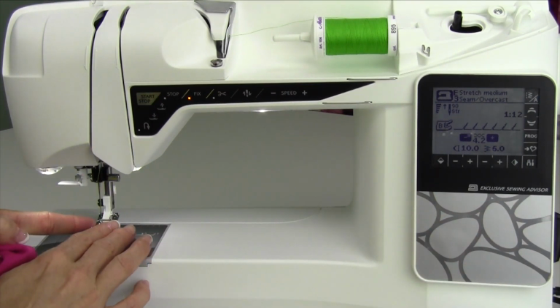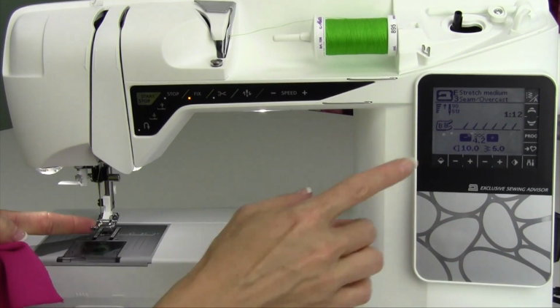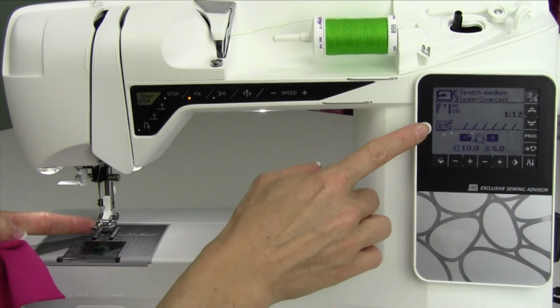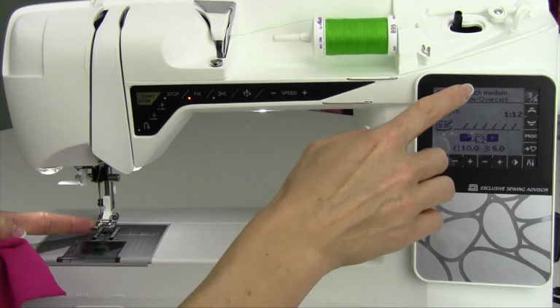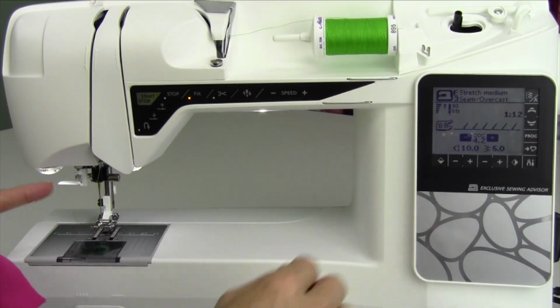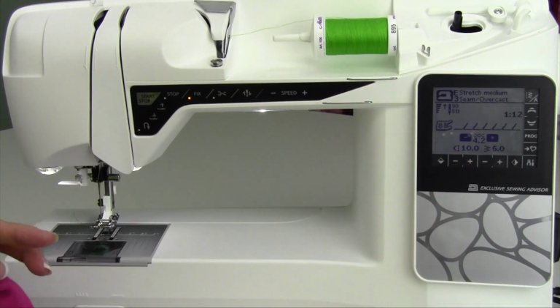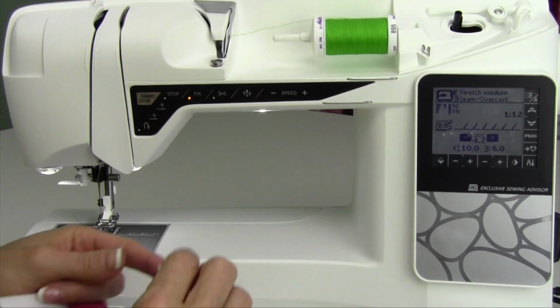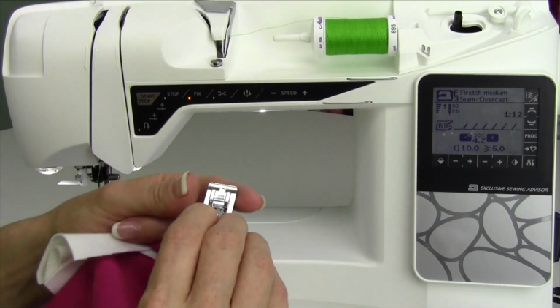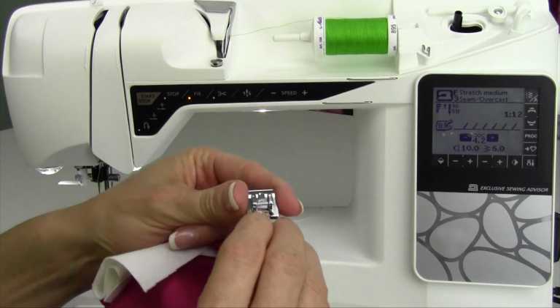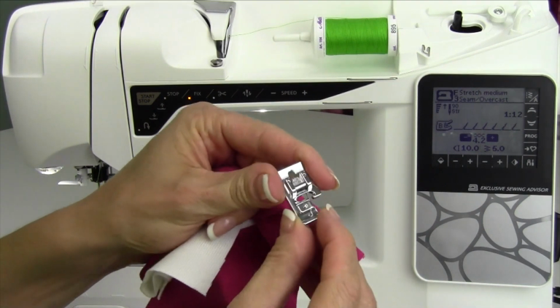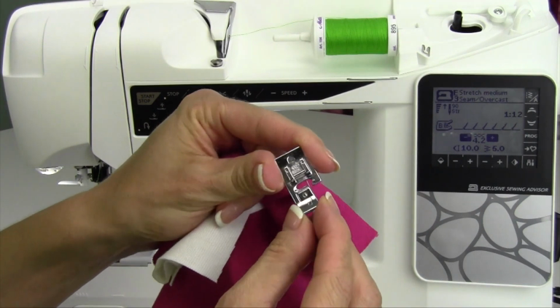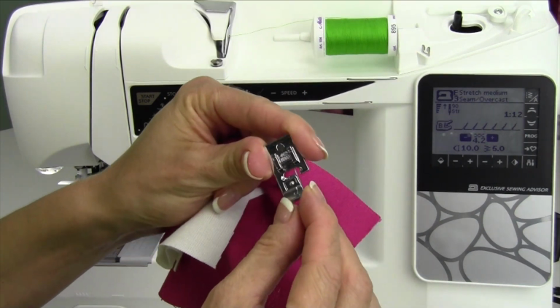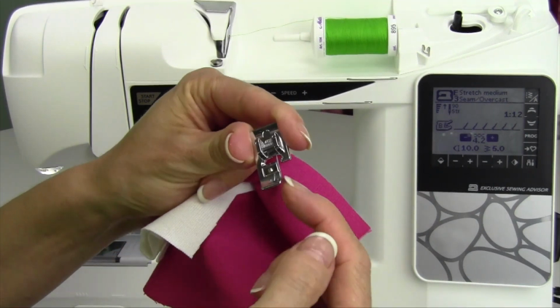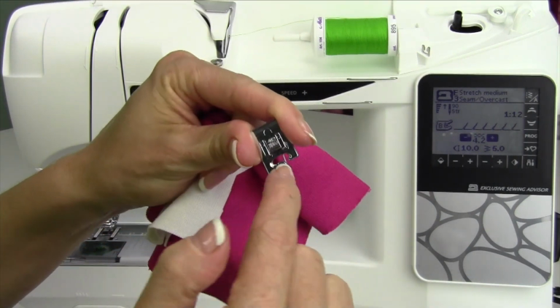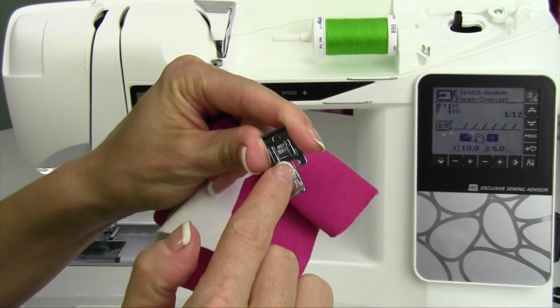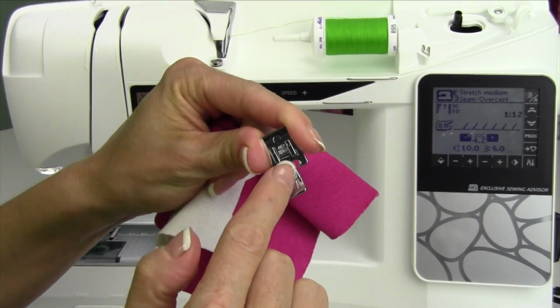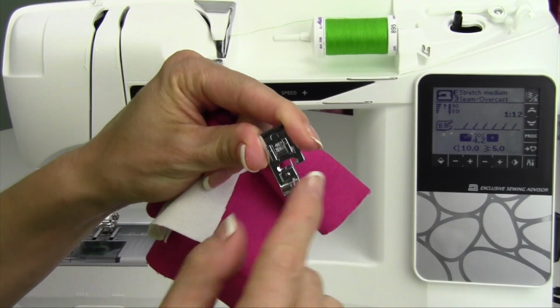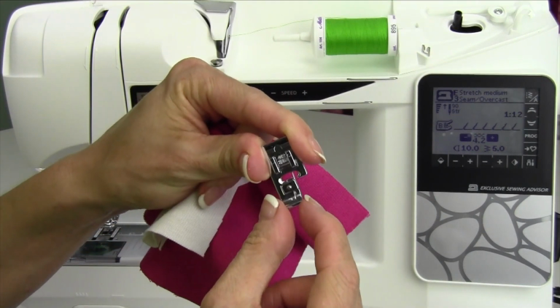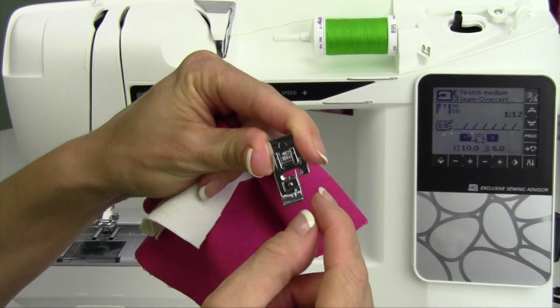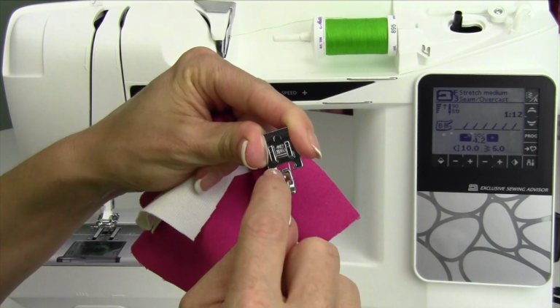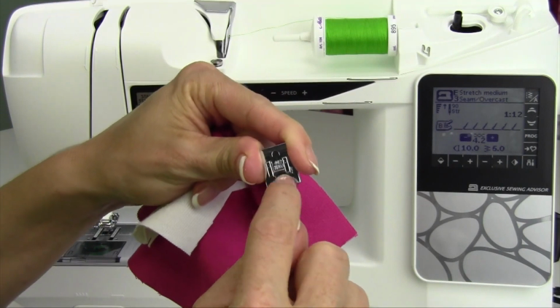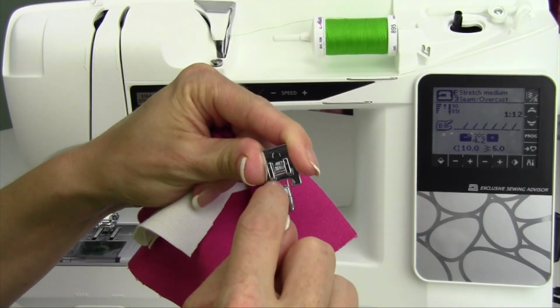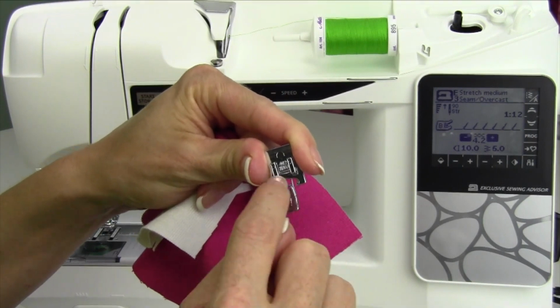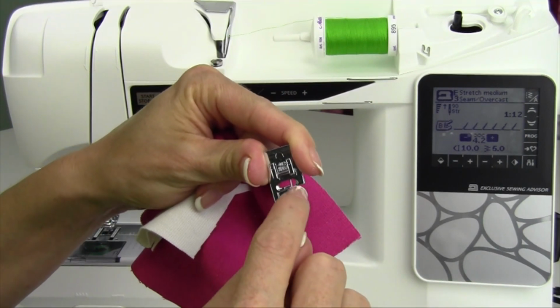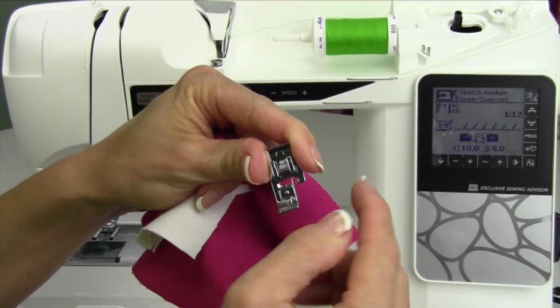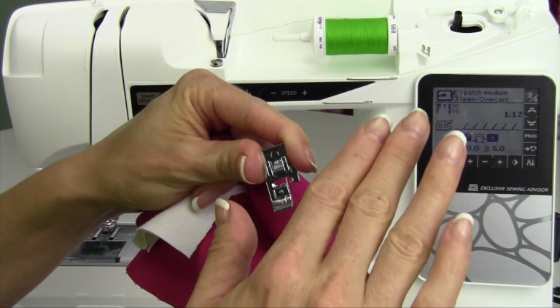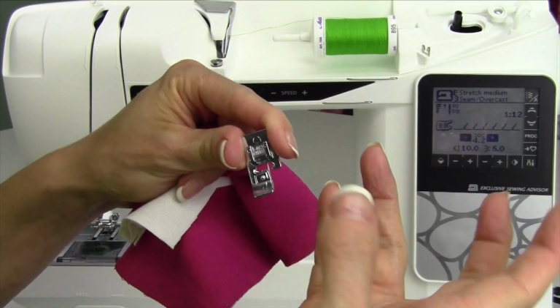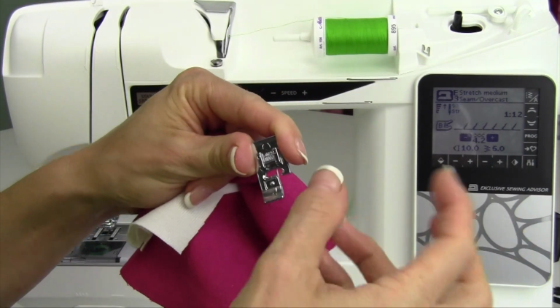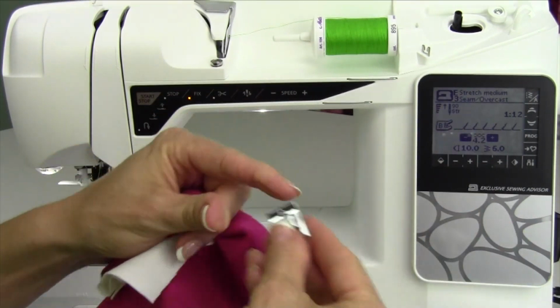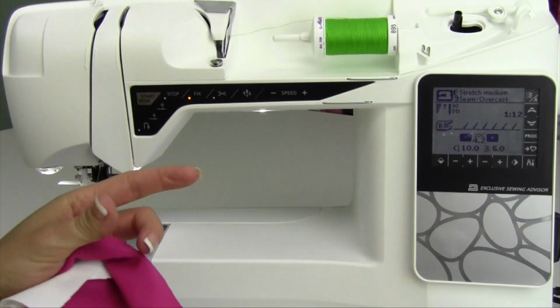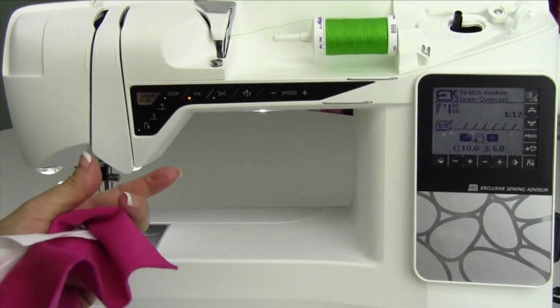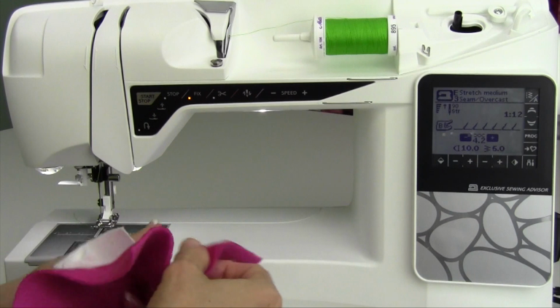Sometimes it'll be the B foot, which it is for the stretch fabric, but sometimes it'll be the J foot, which has got a little pin in it — kind of a one toe. This is great because the stitches form right over that pin and help it from curling under. Love that stitch.